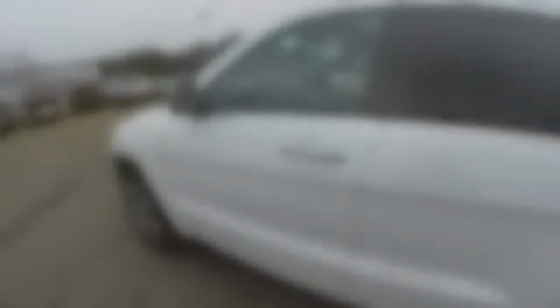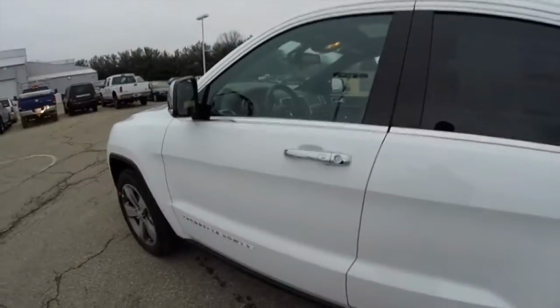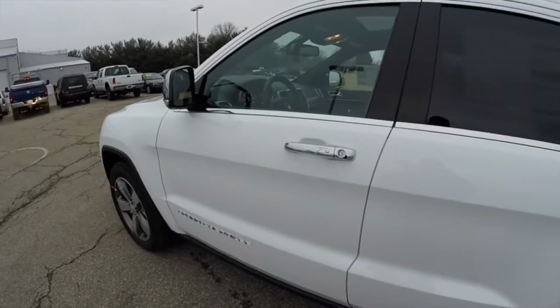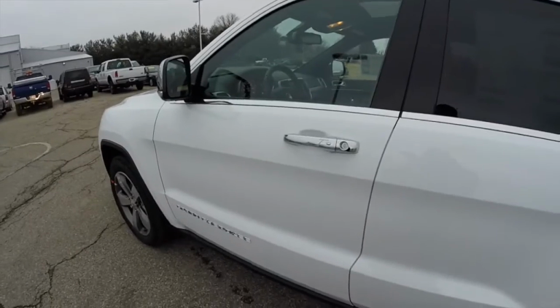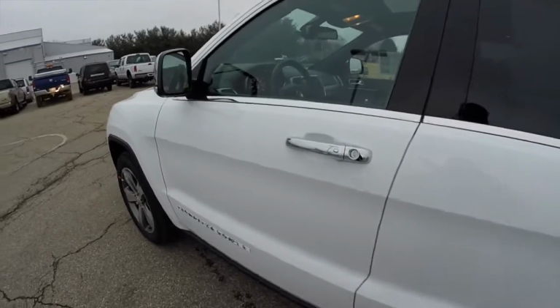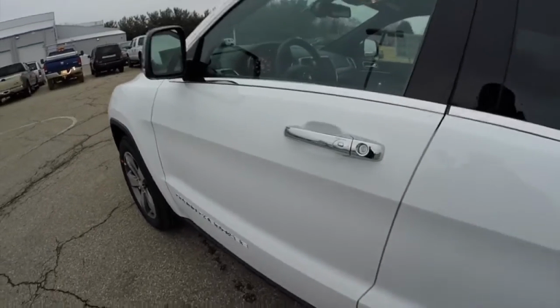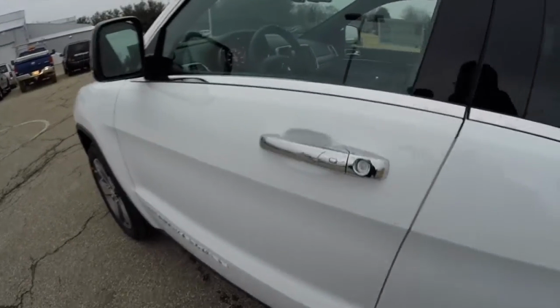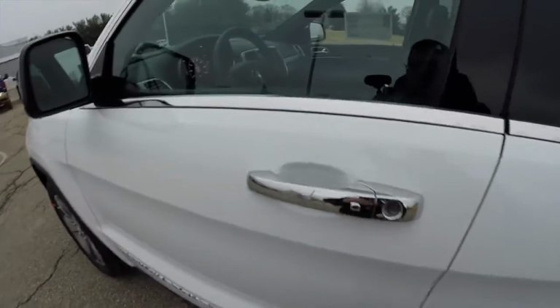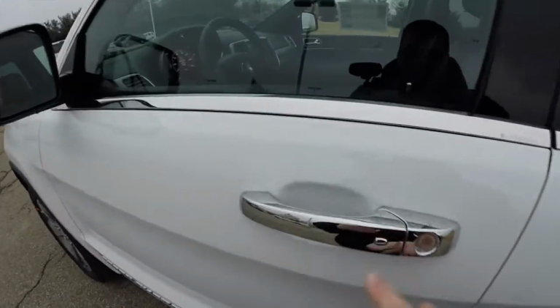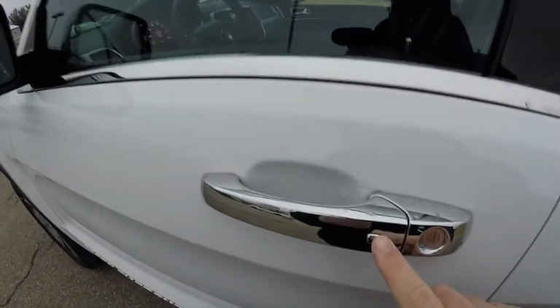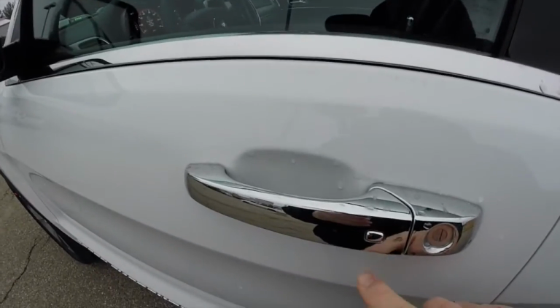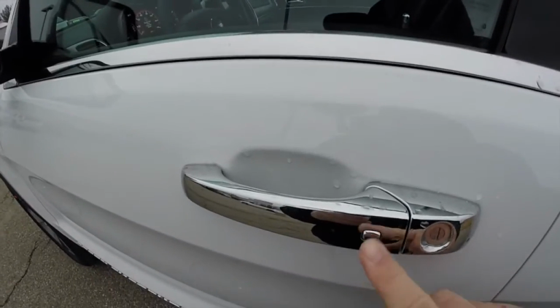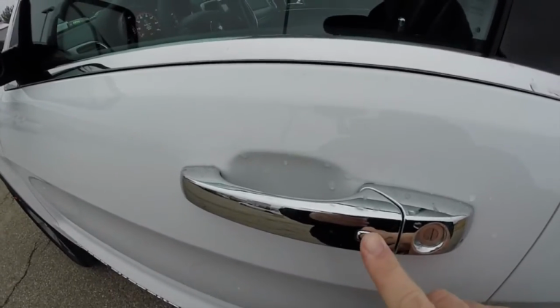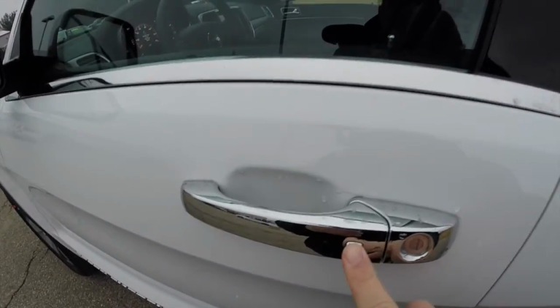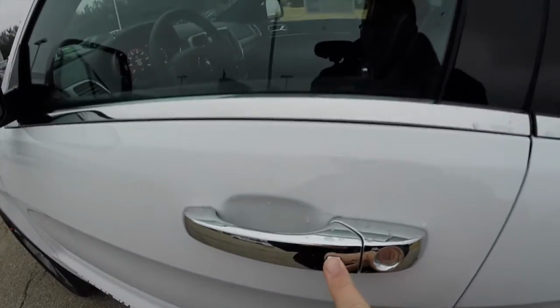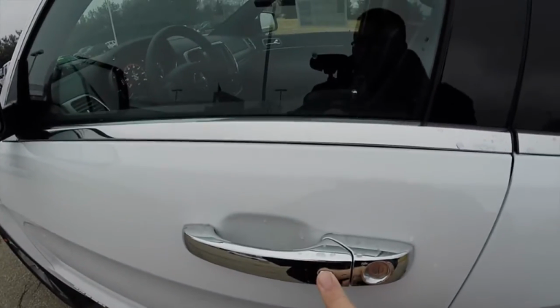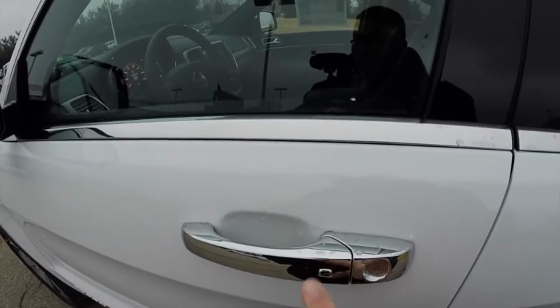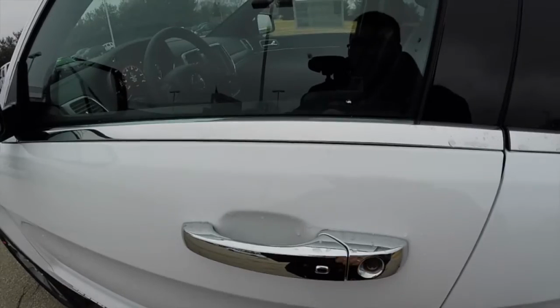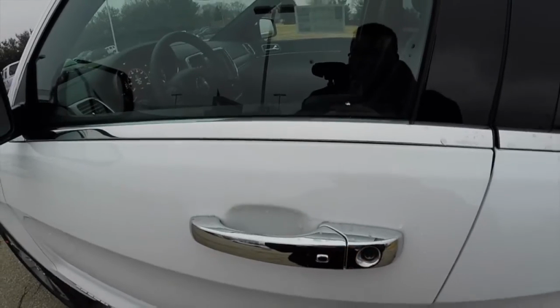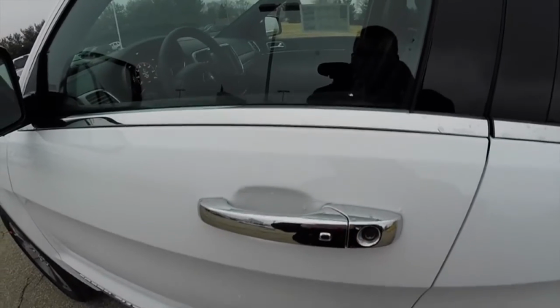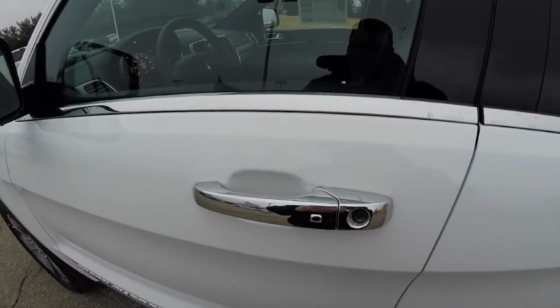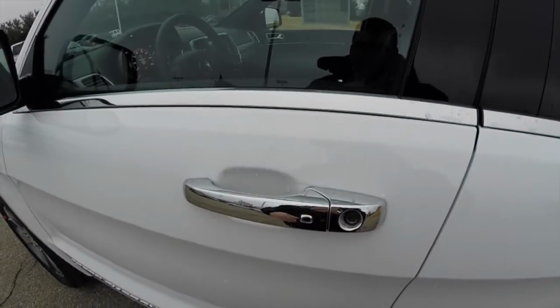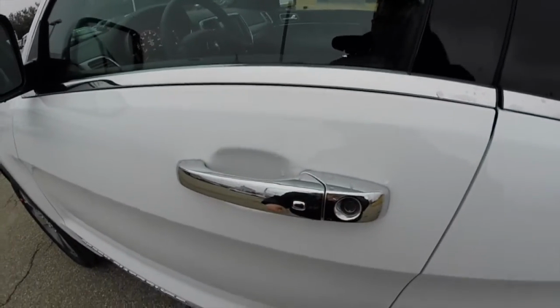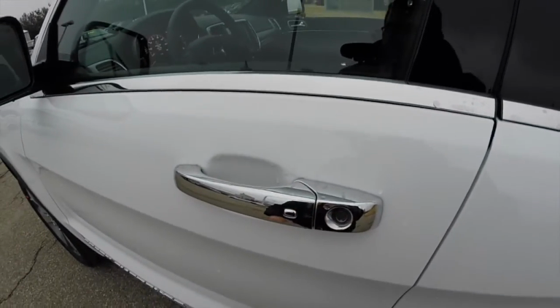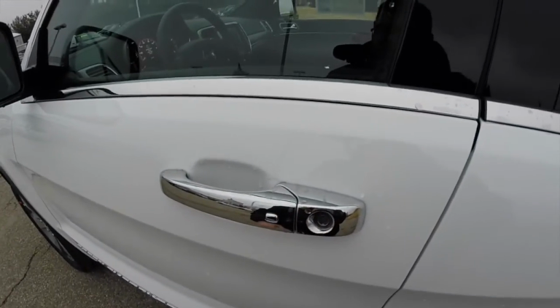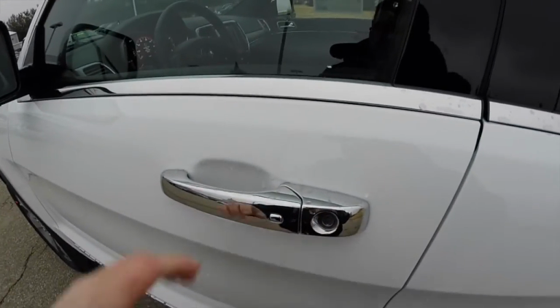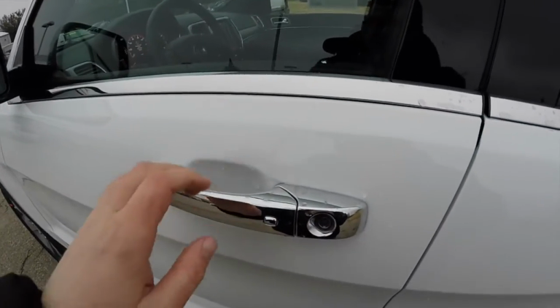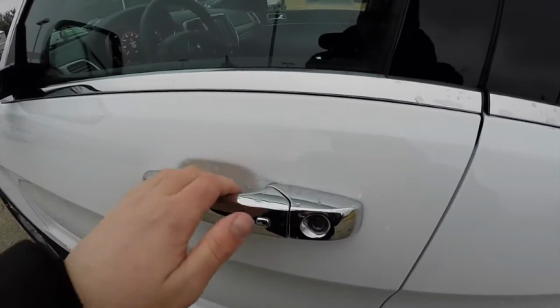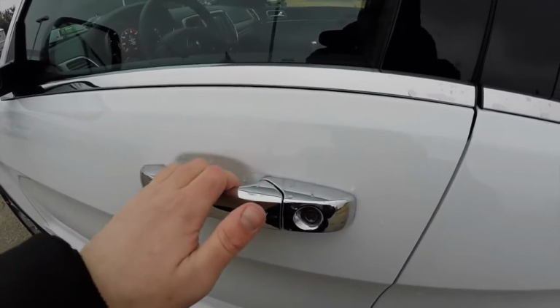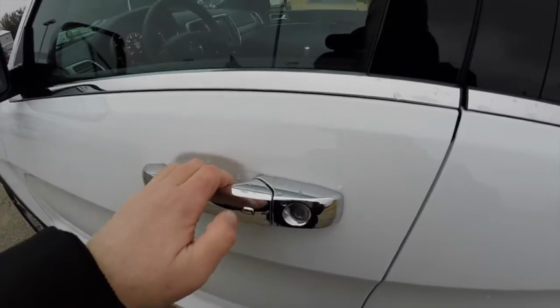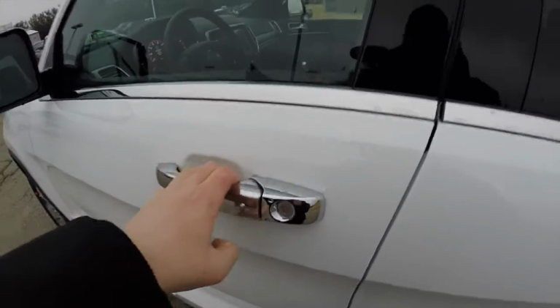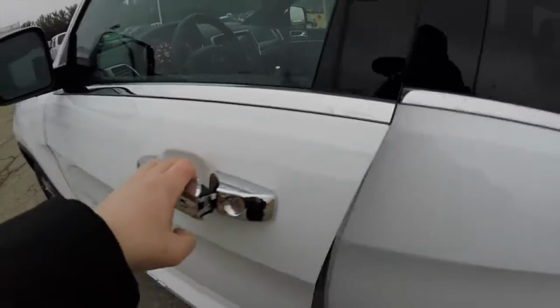To activate the keyless enter and go: to lock the vehicle, just locate the button on the door handle. The horn will chirp and the vehicle will lock. To unlock, just grab the handle and it will unlock.